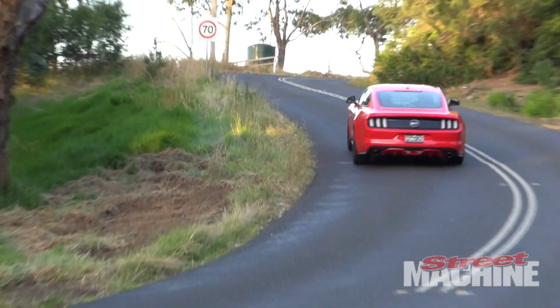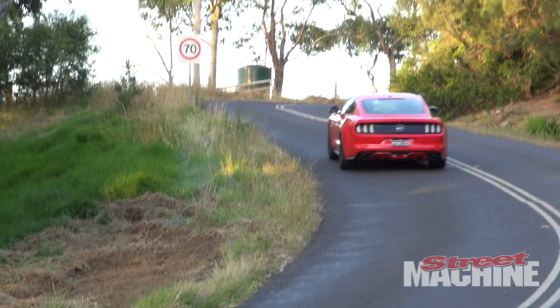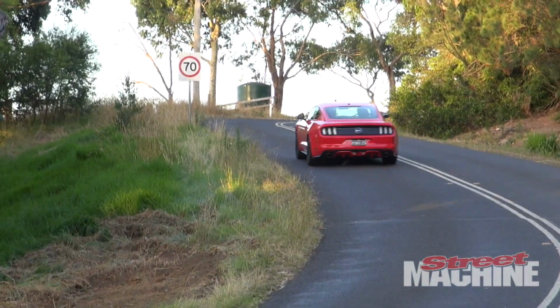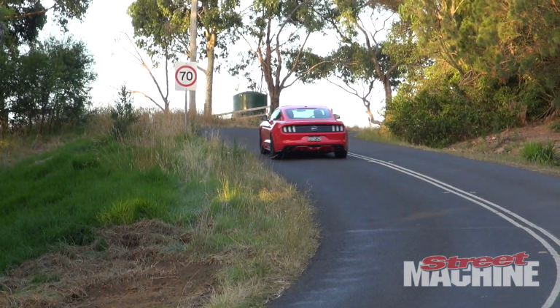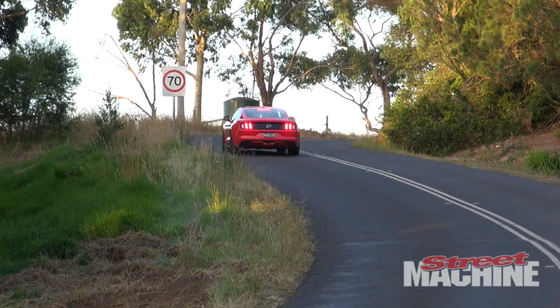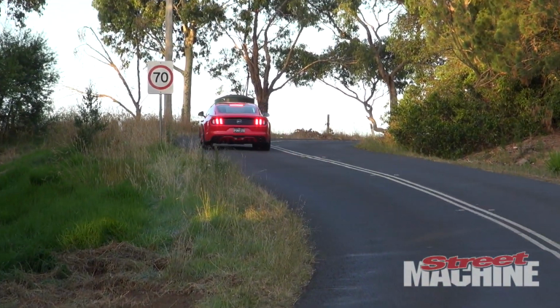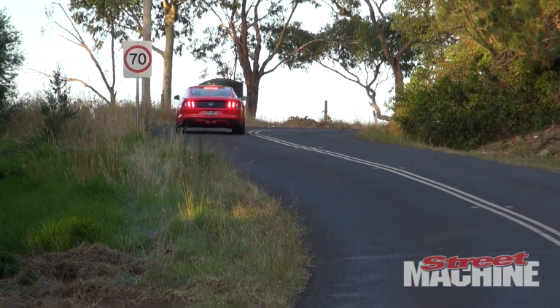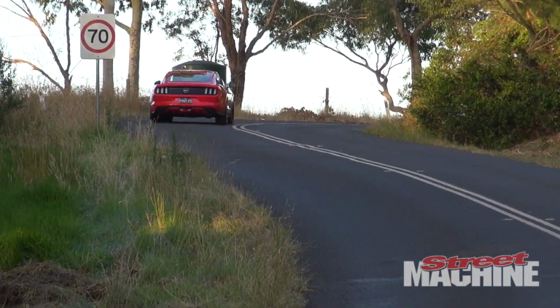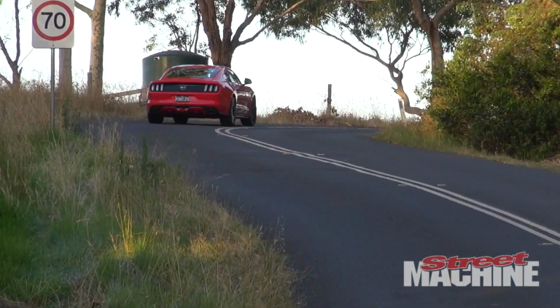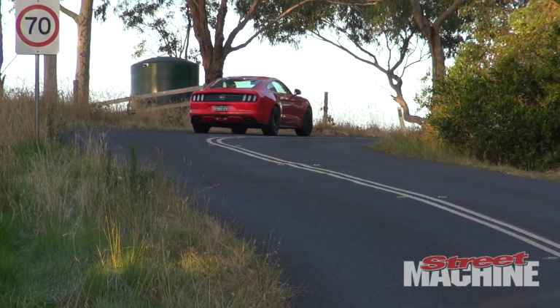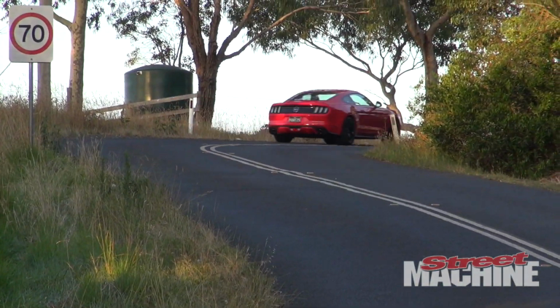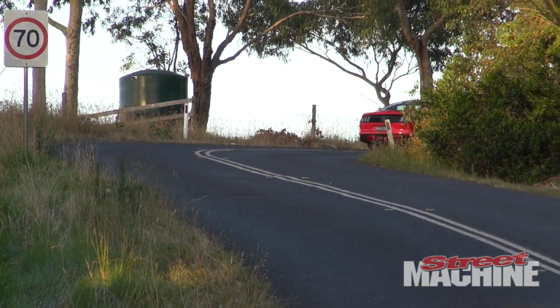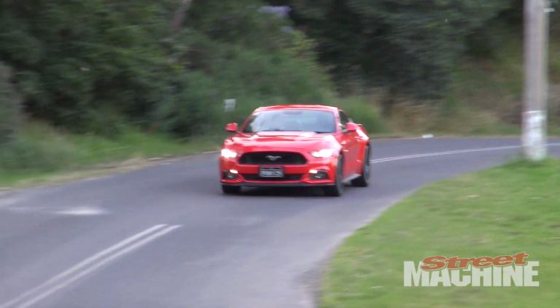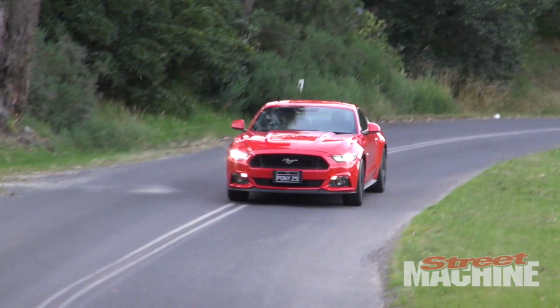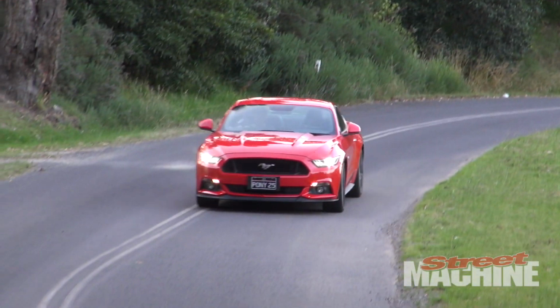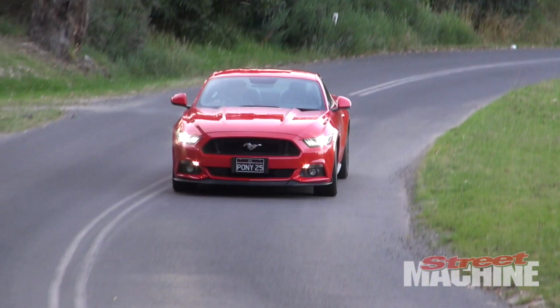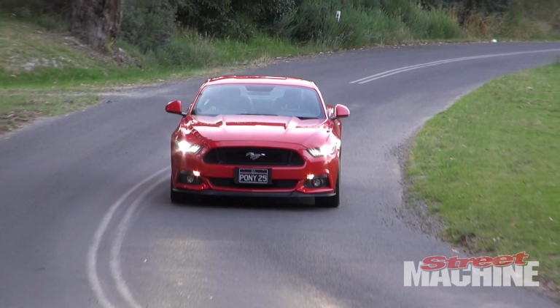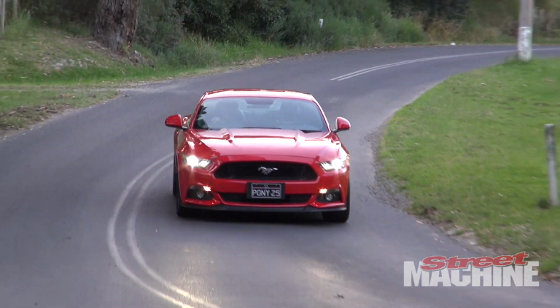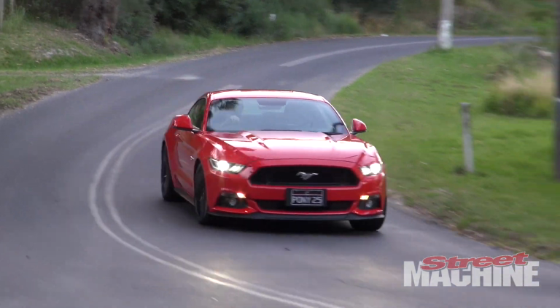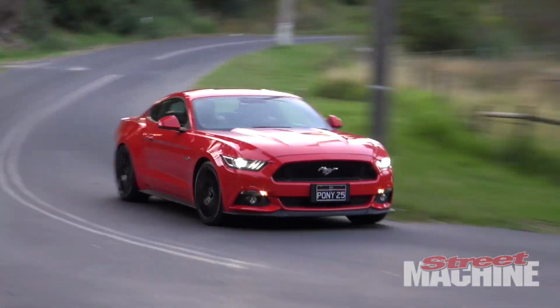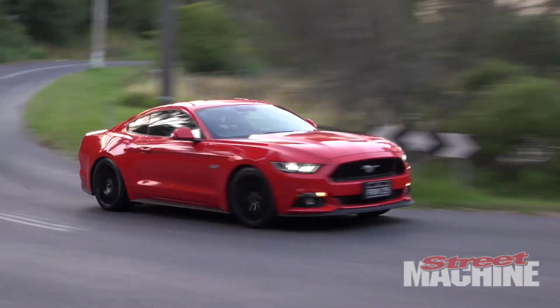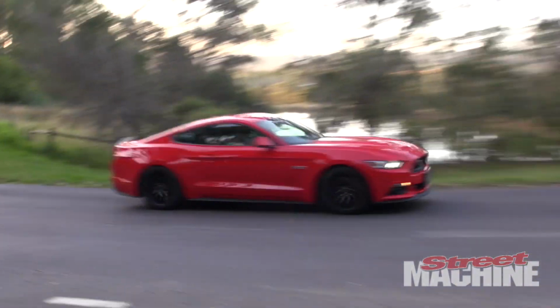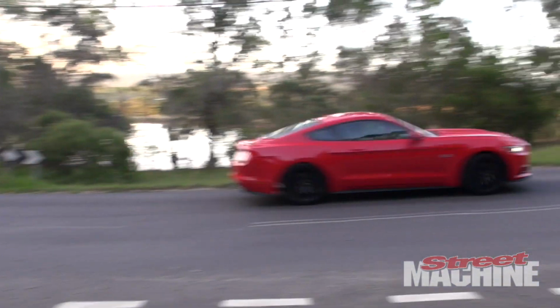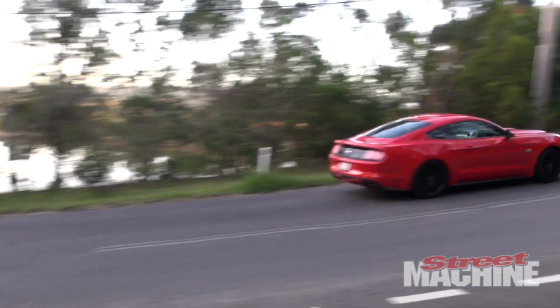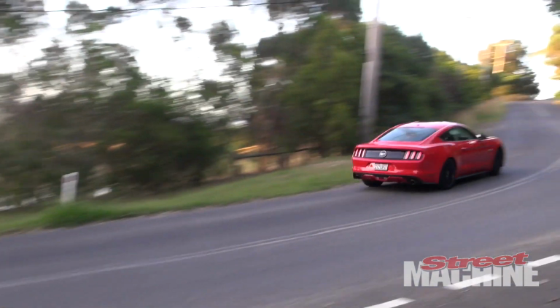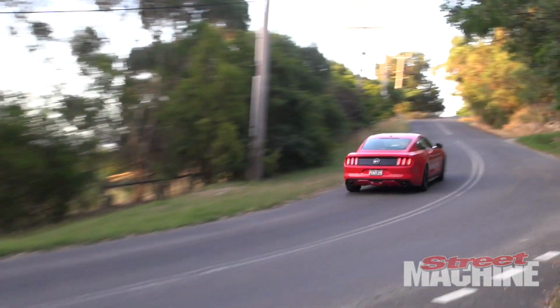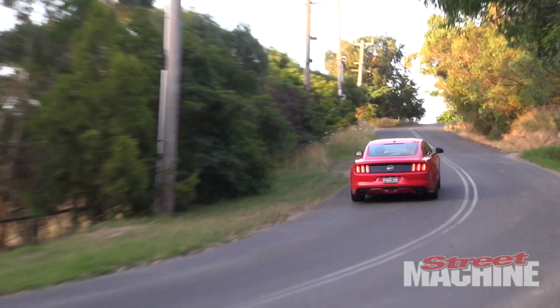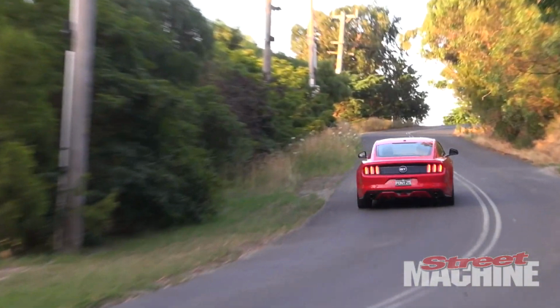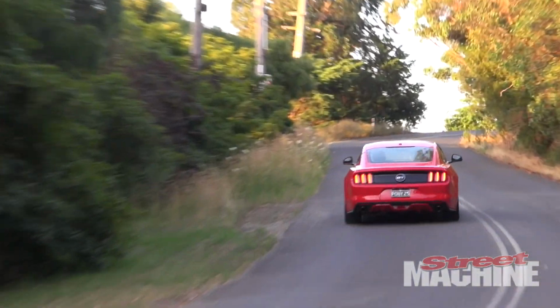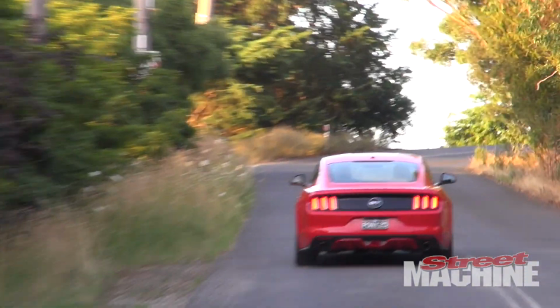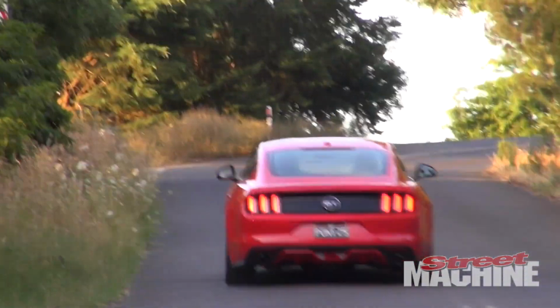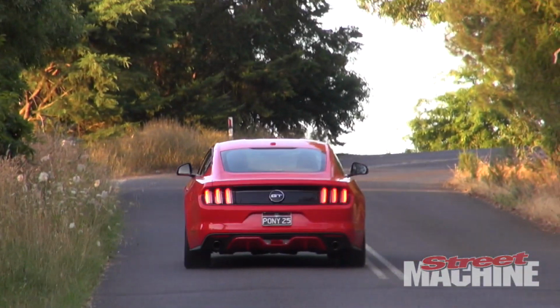It revs out to around 6,500rpm. It feels quick, but it doesn't feel as fast as the XR8 Sprint that I drove. Between this and a Commodore VX Series 2, I think they'd be about the same.